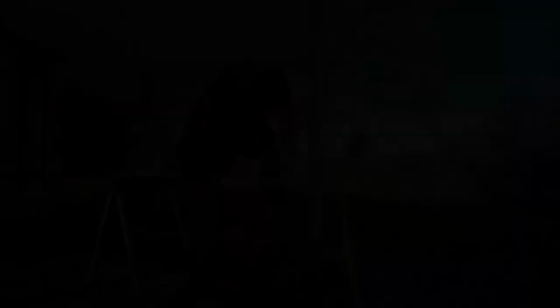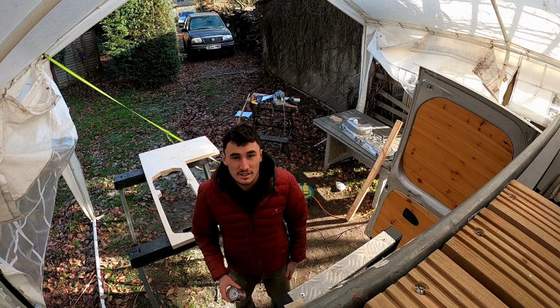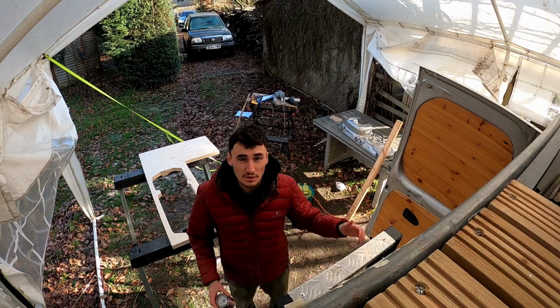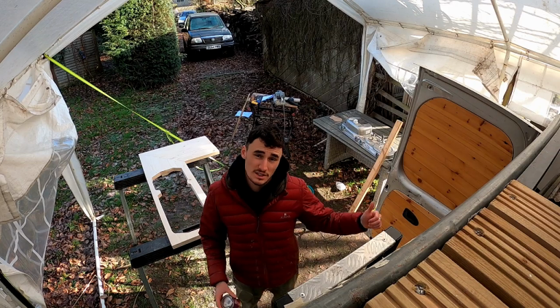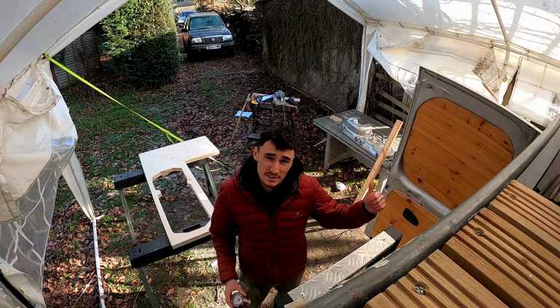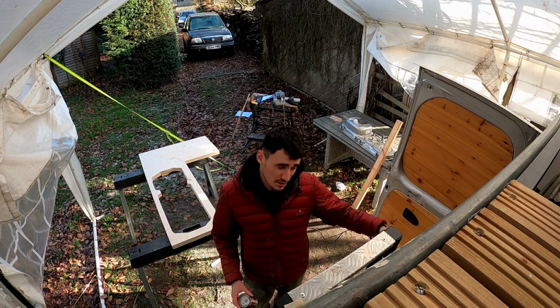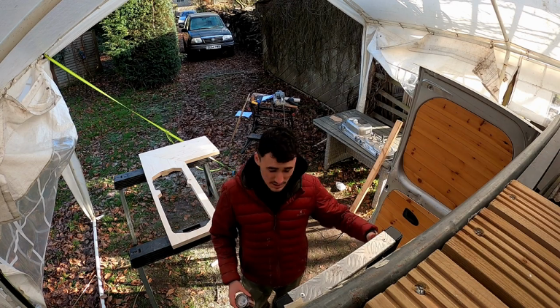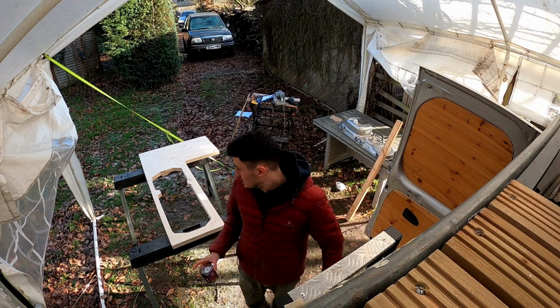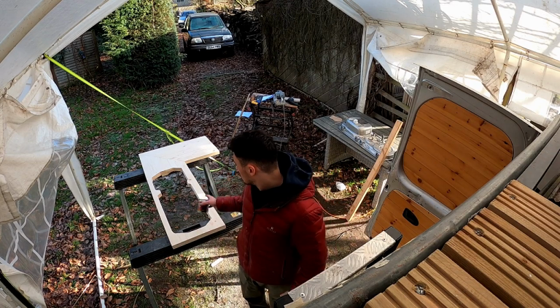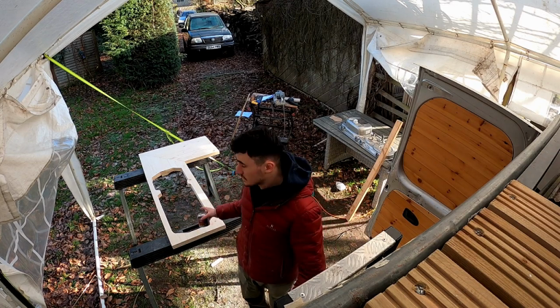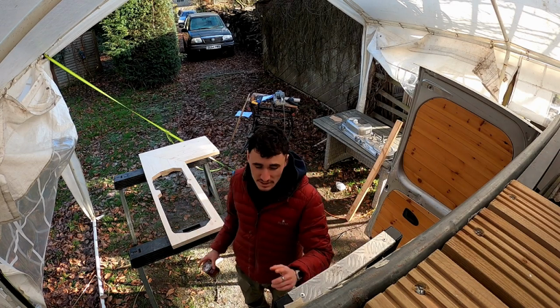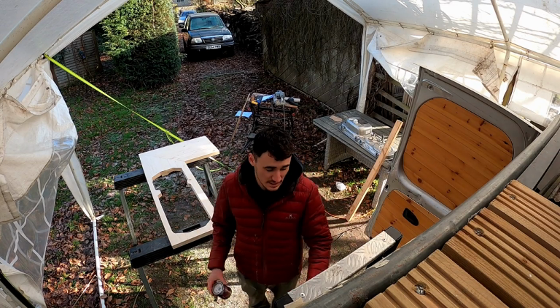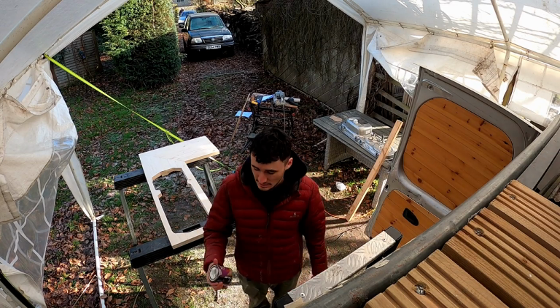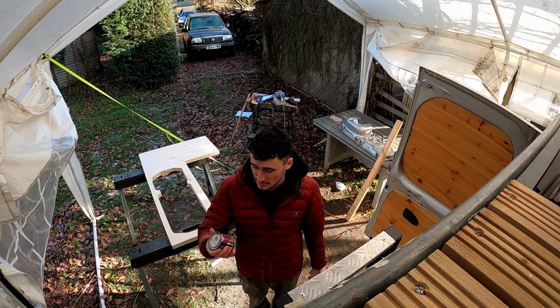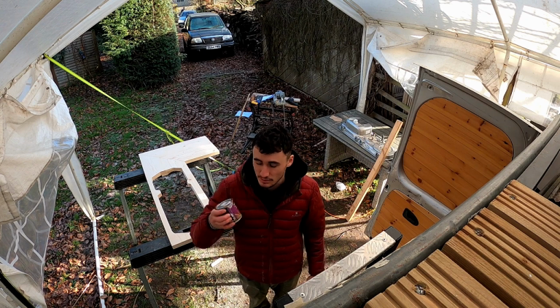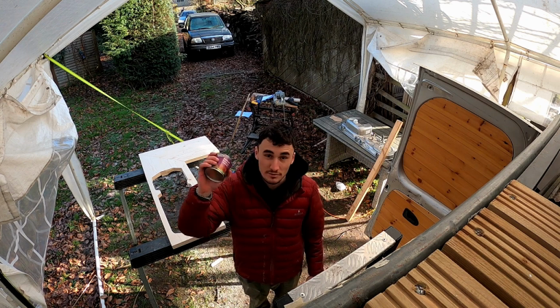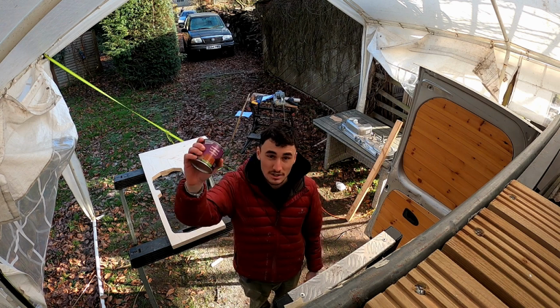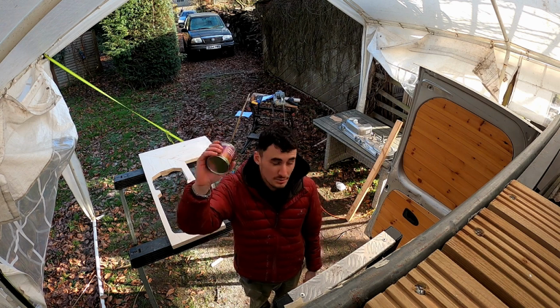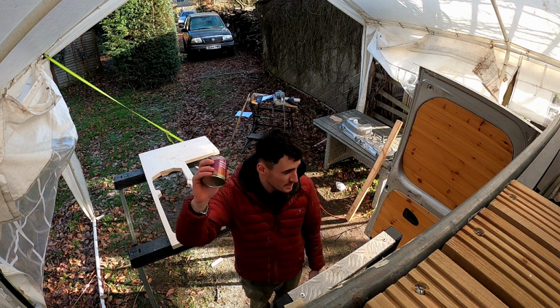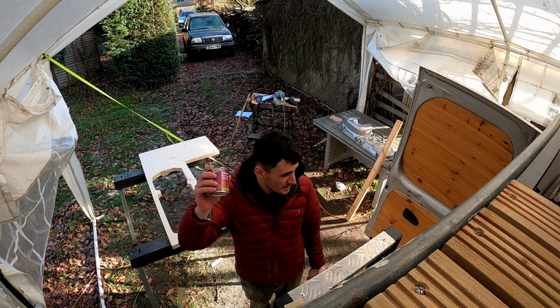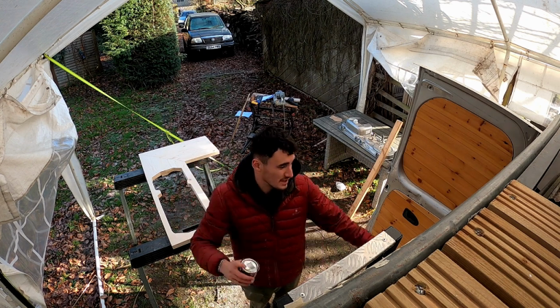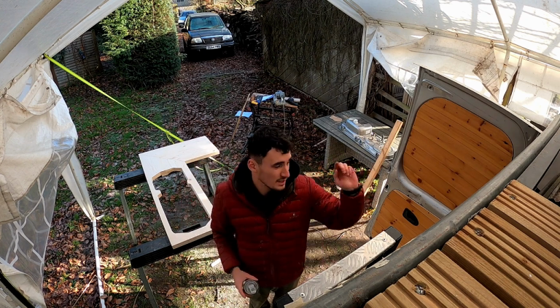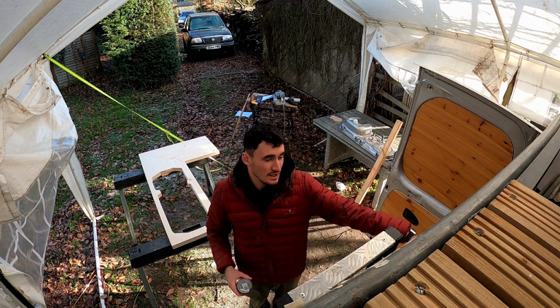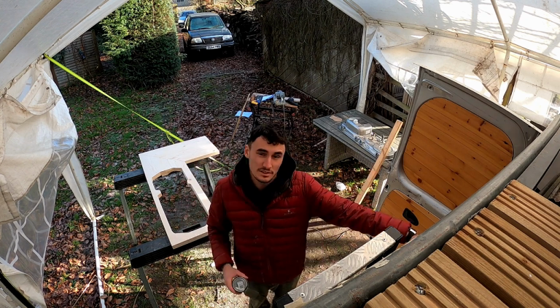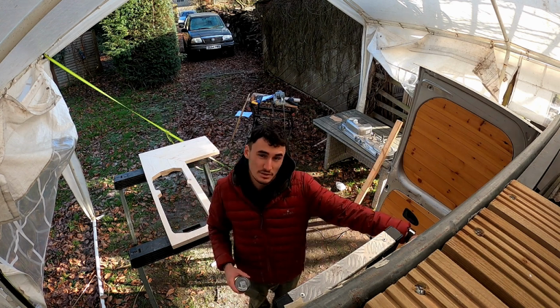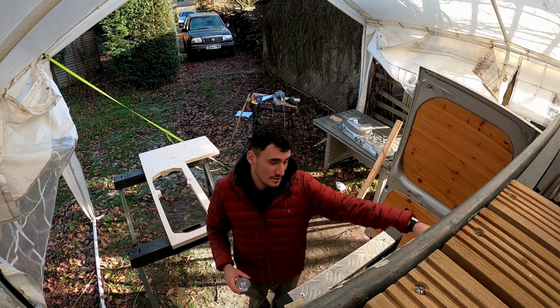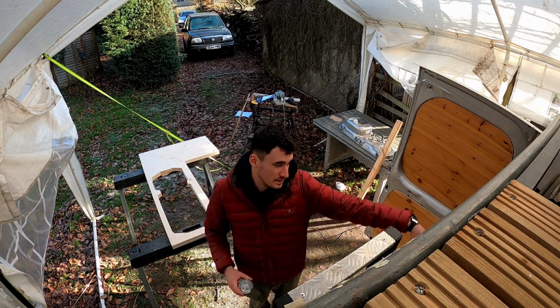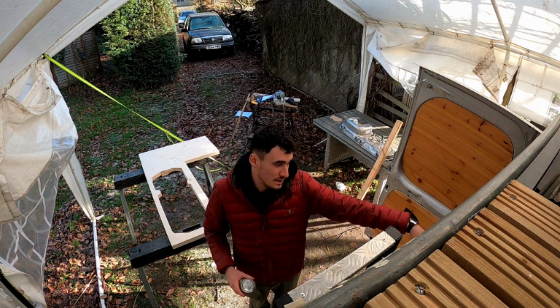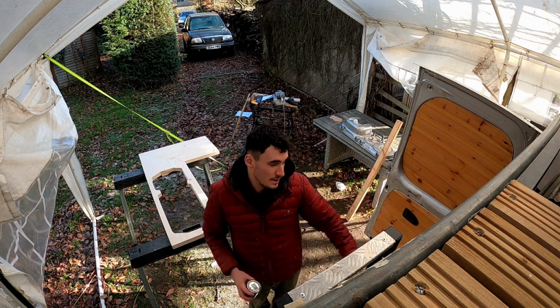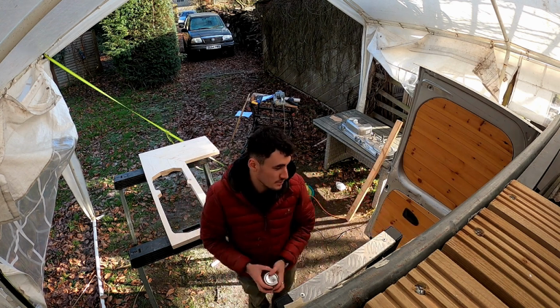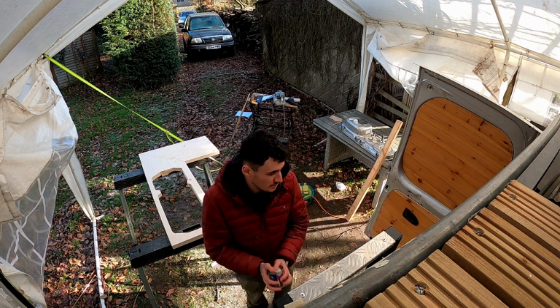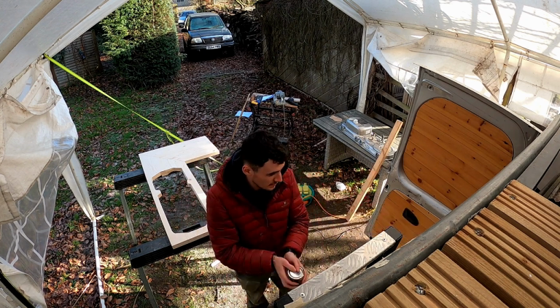So the worktop is now cut to shape, all sorted, sanded. We're ready to varnish now — I'm just using the same stuff as I used on the side bit.